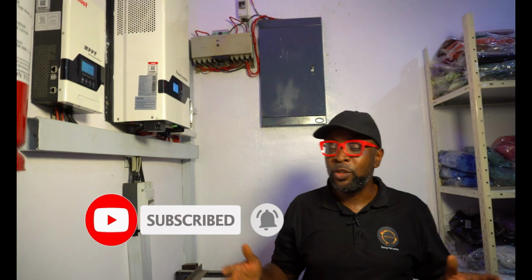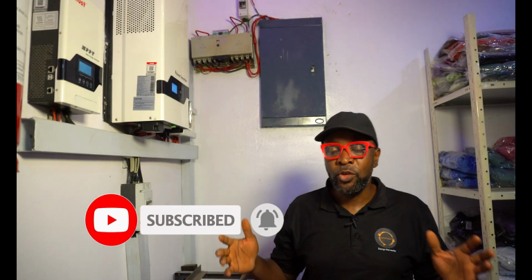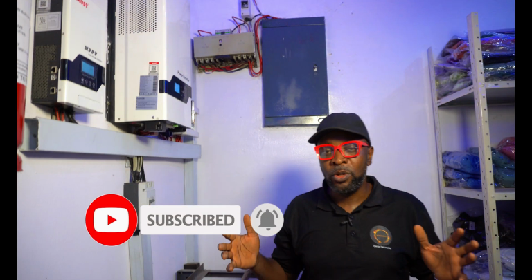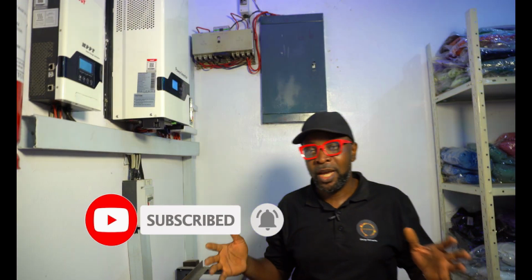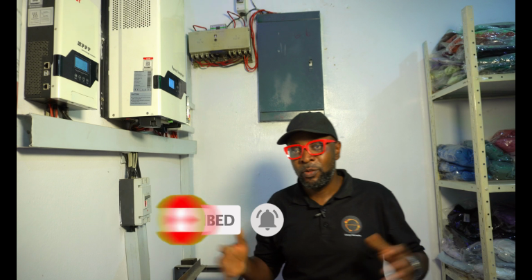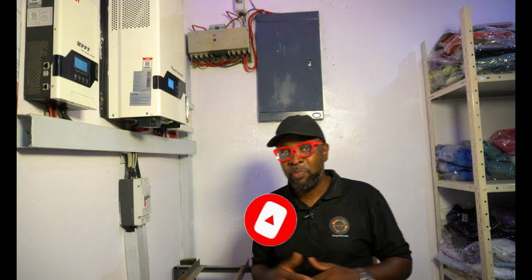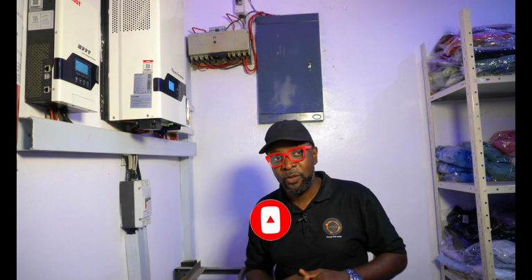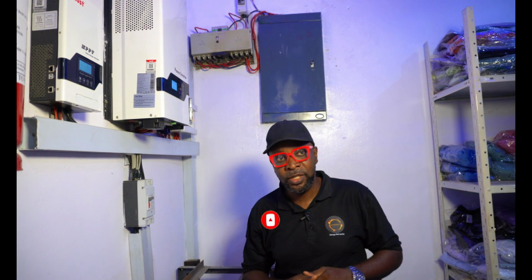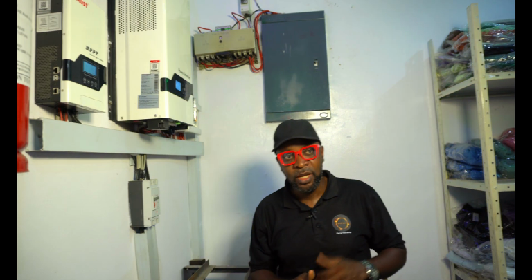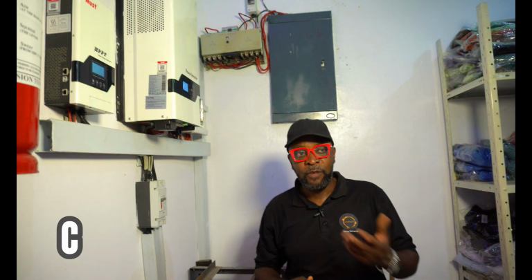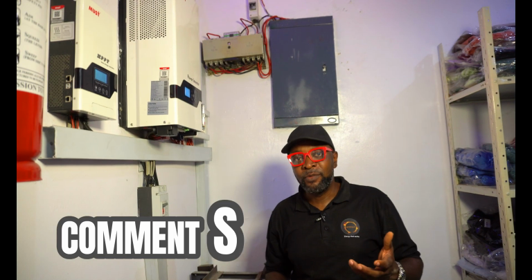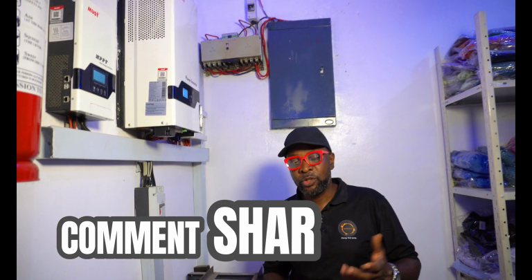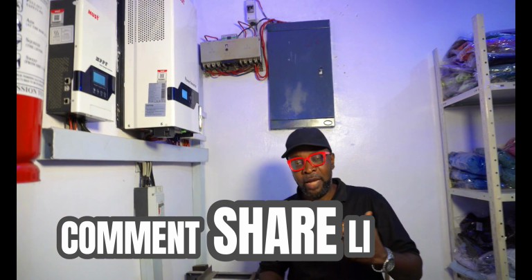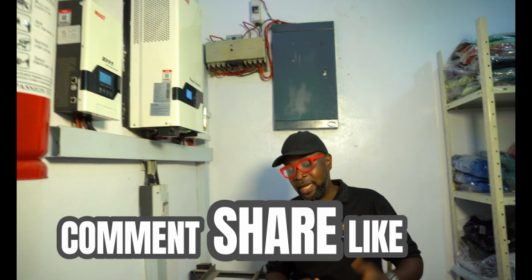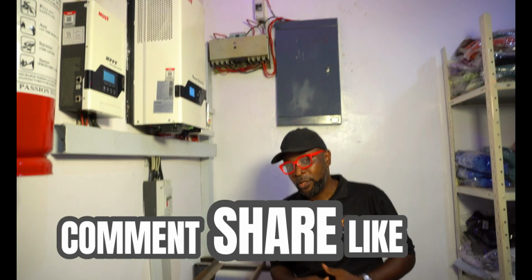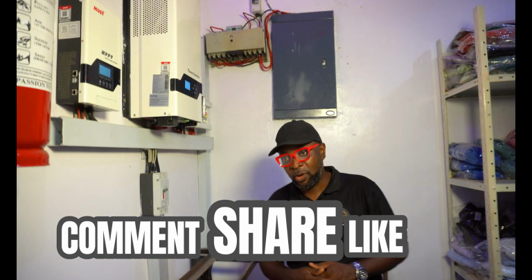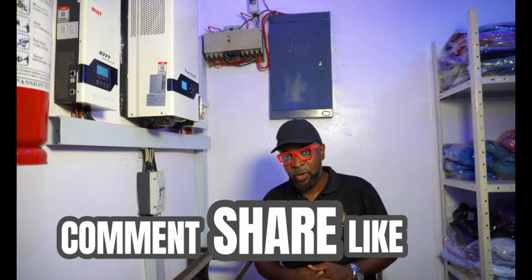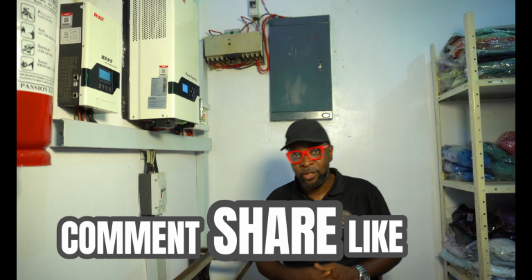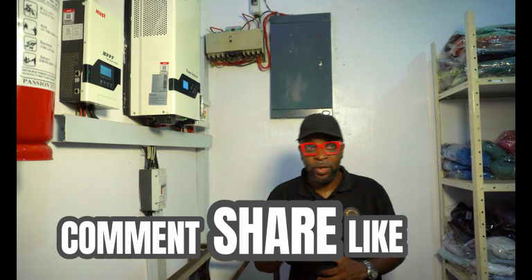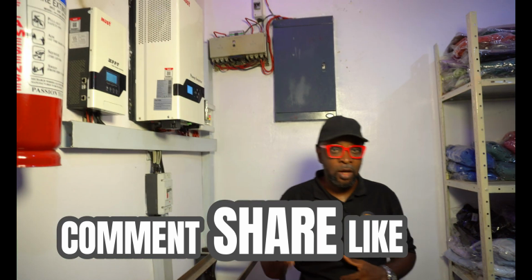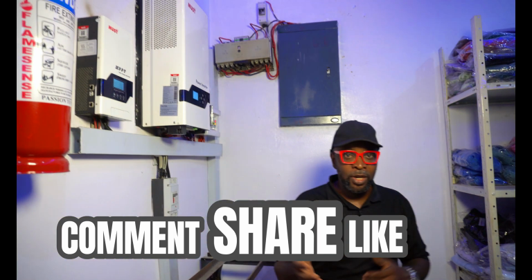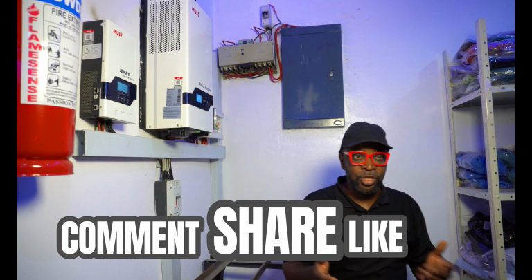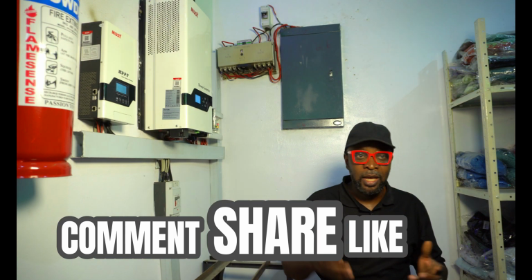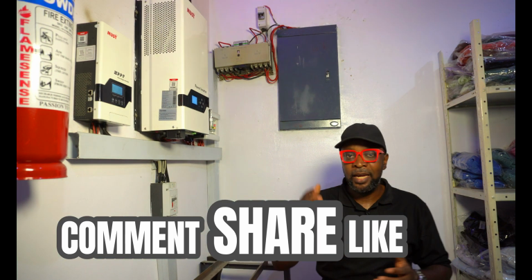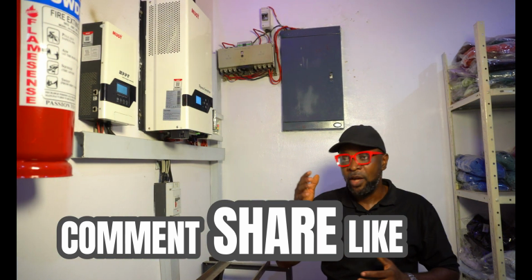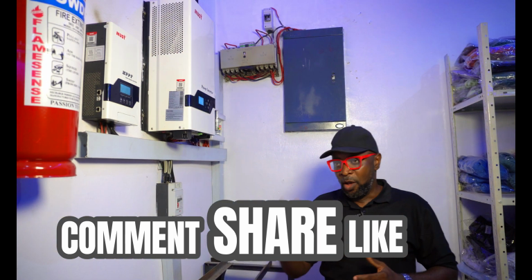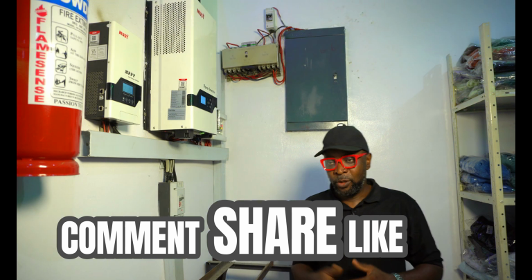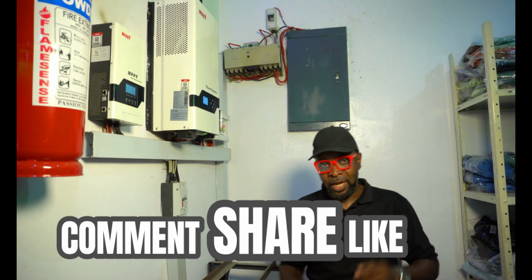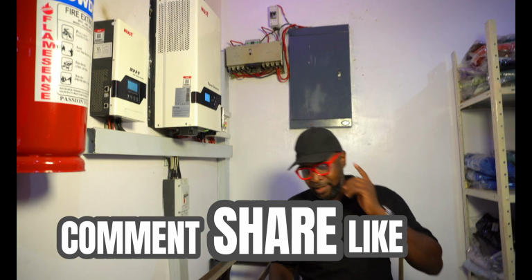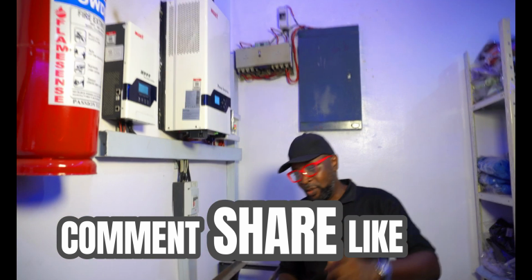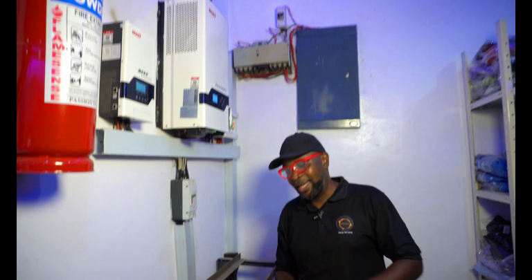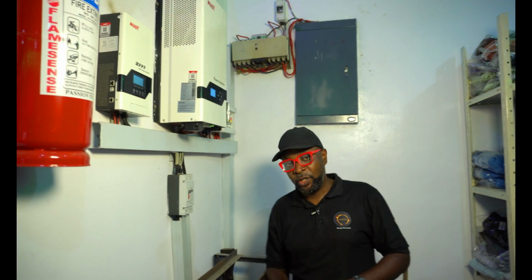Thank you so much guys for being part of this. If you haven't subscribed, kindly subscribe. Don't forget to comment, share, and like, and see you in the next video.